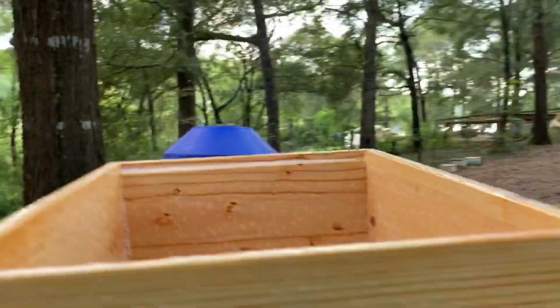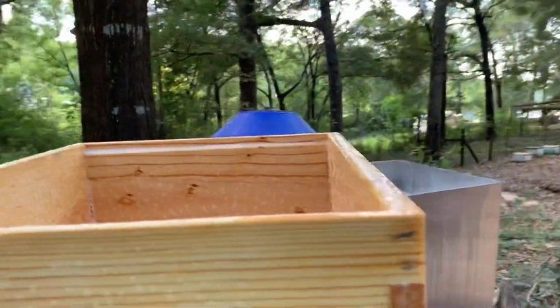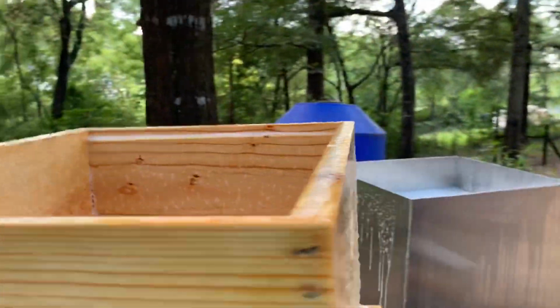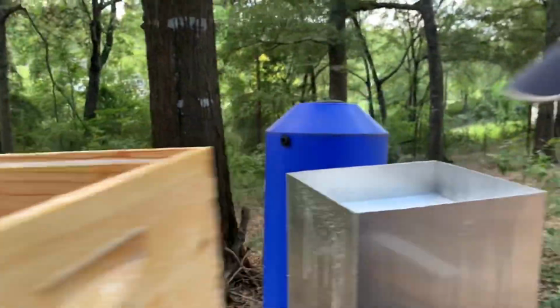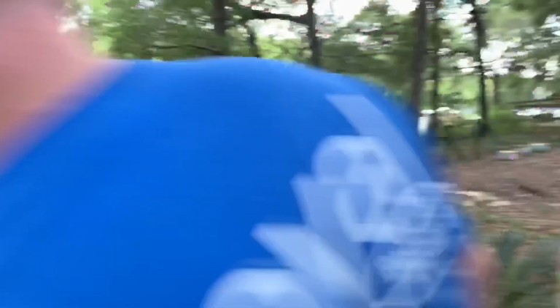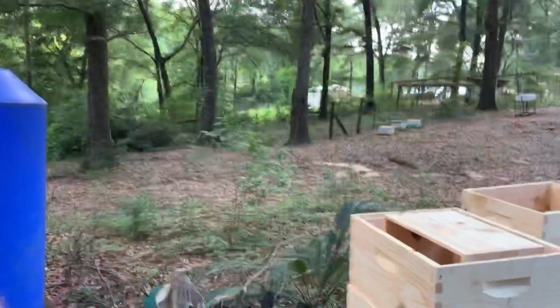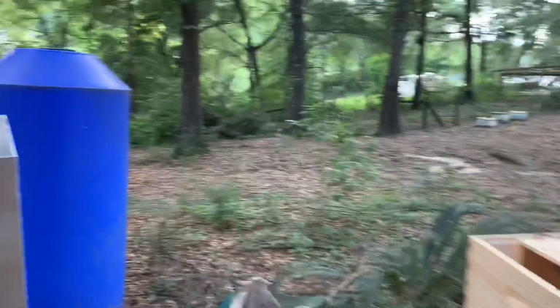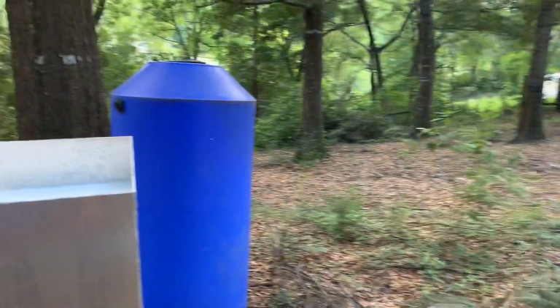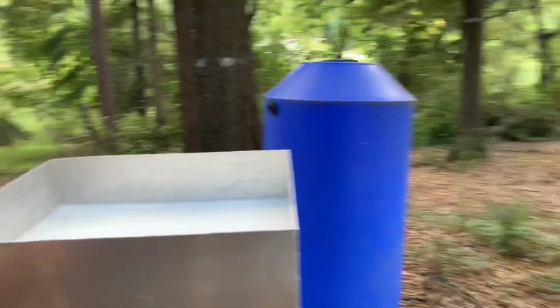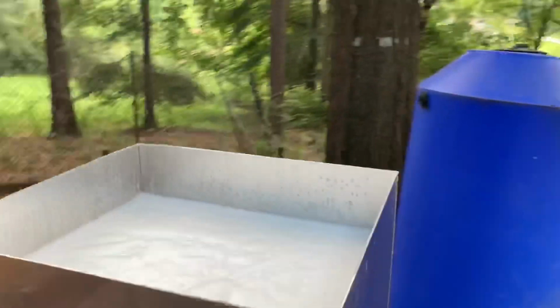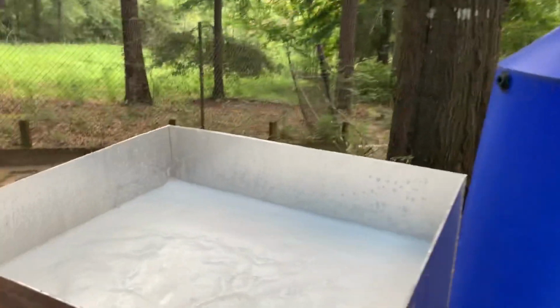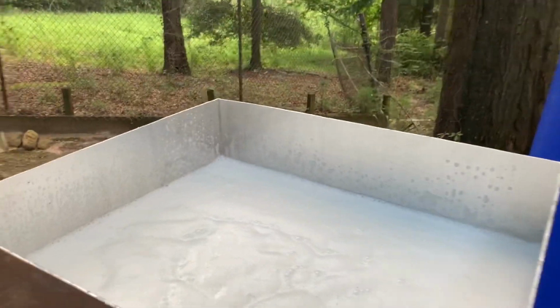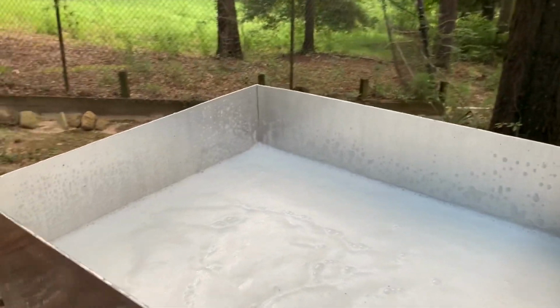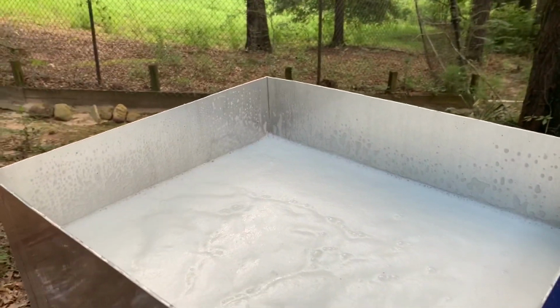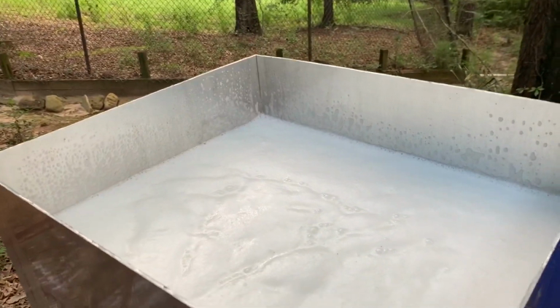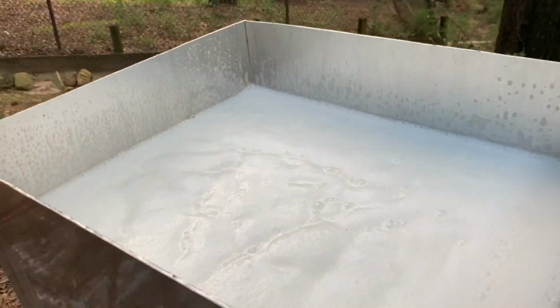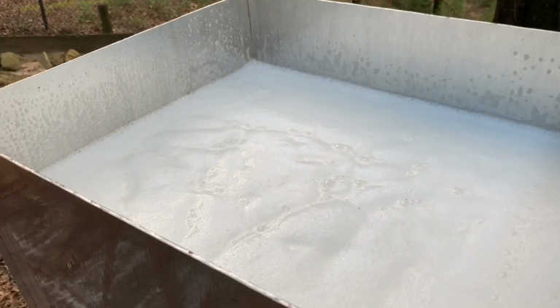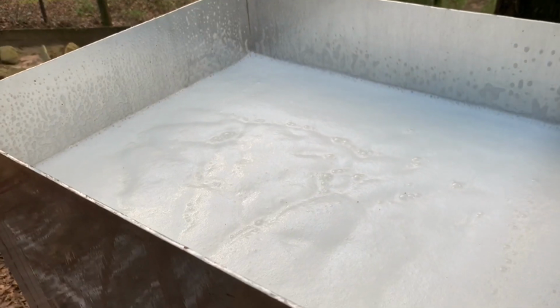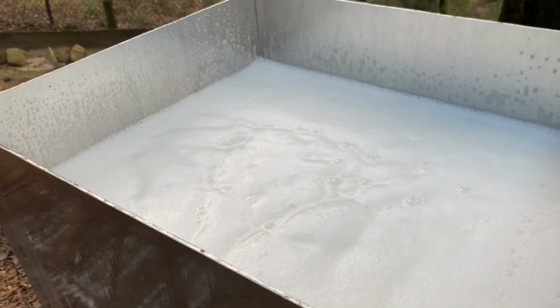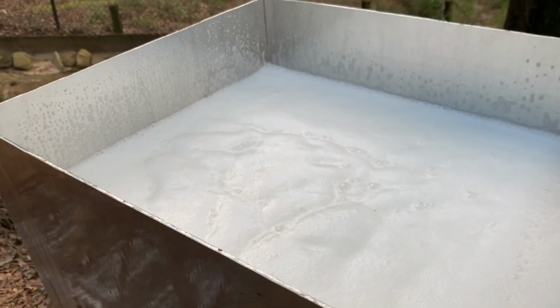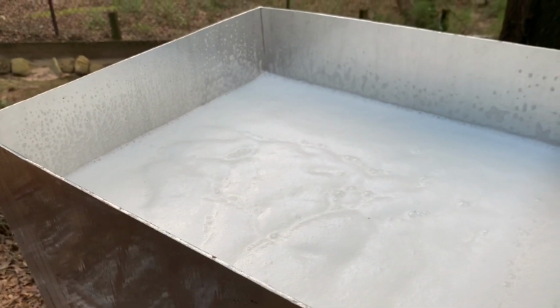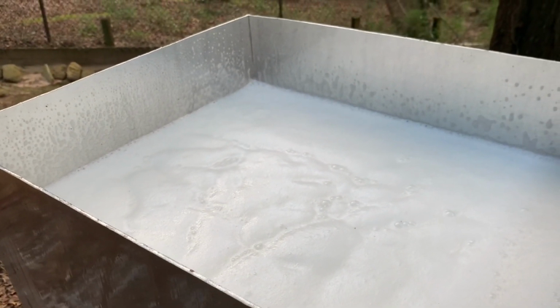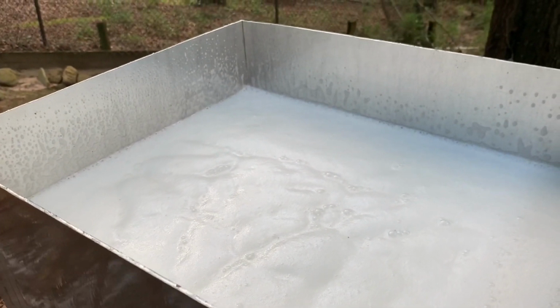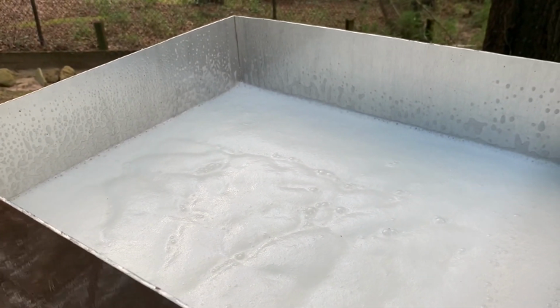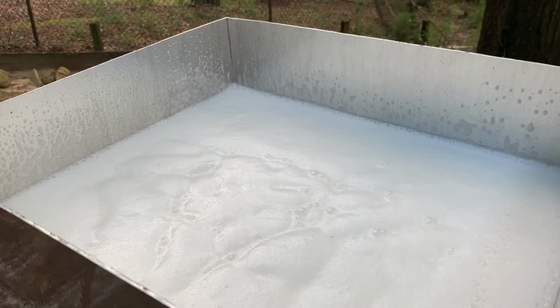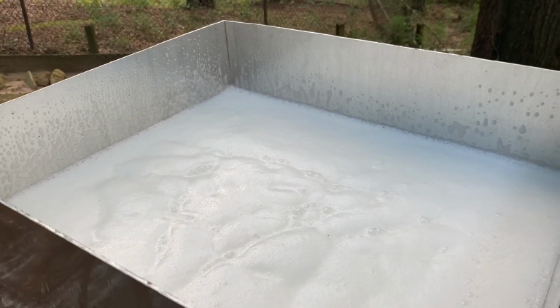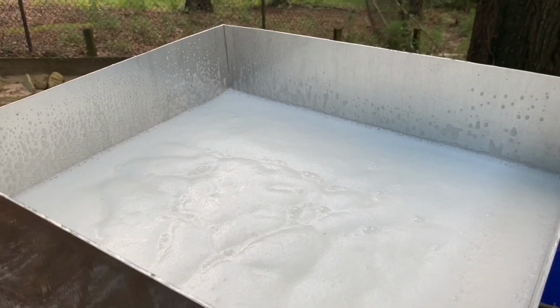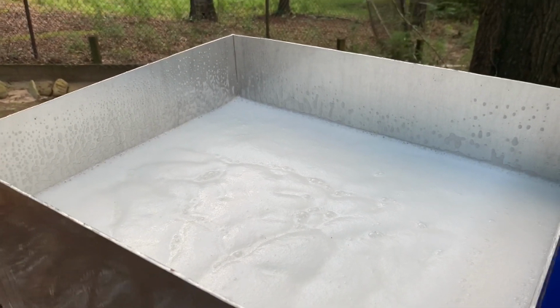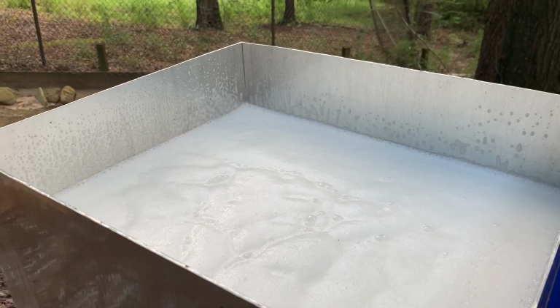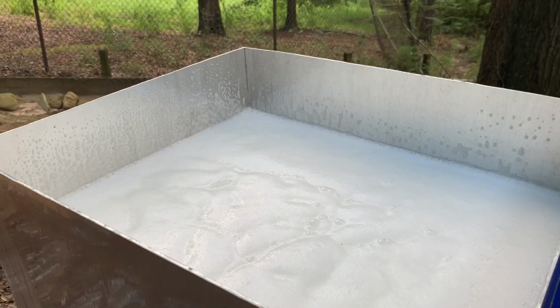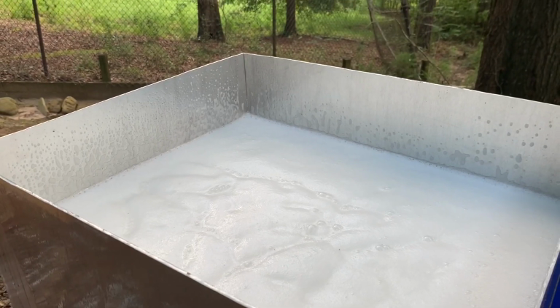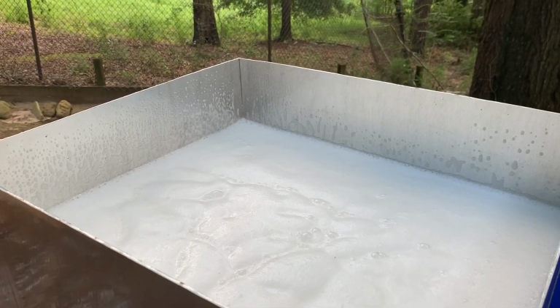We're having an issue with it foaming some — I guess that's just part of the process. We did scoop some of the foam out earlier. We definitely don't want it to foam over the edges, but that's kind of what we're working through right now.